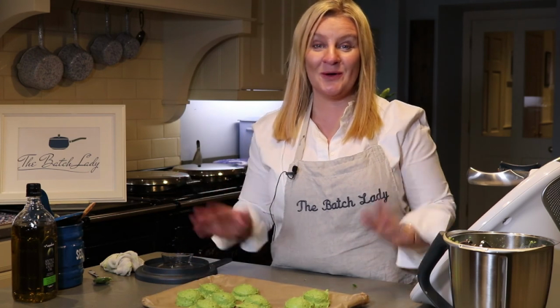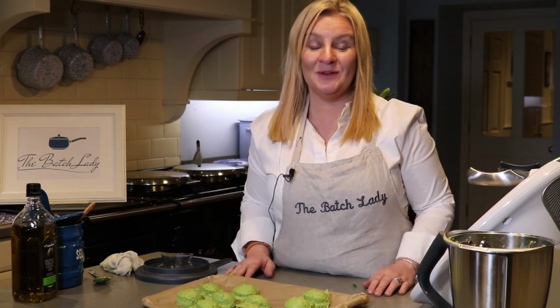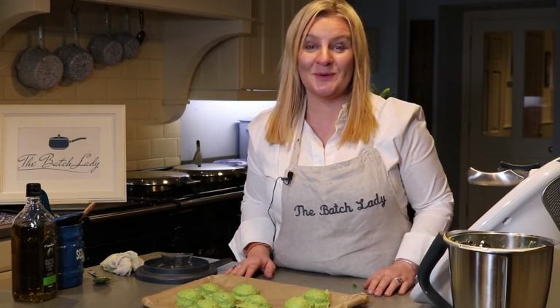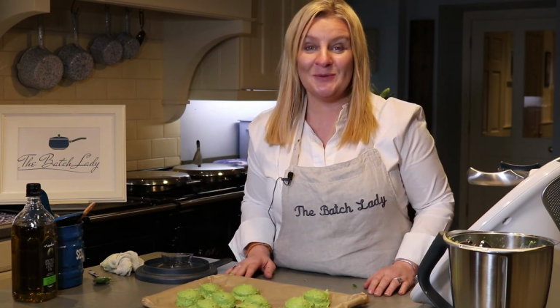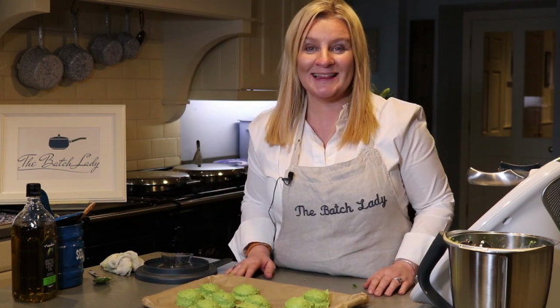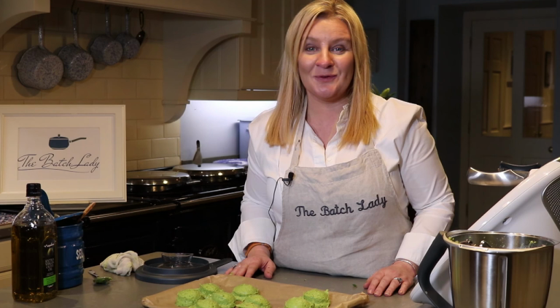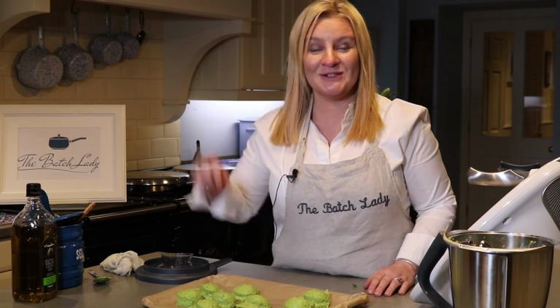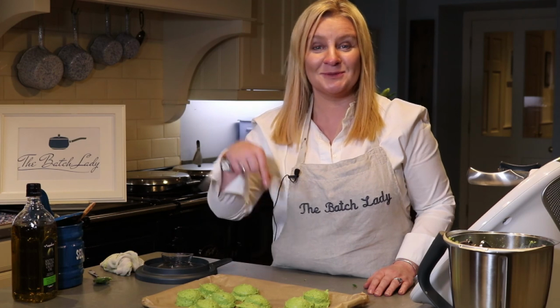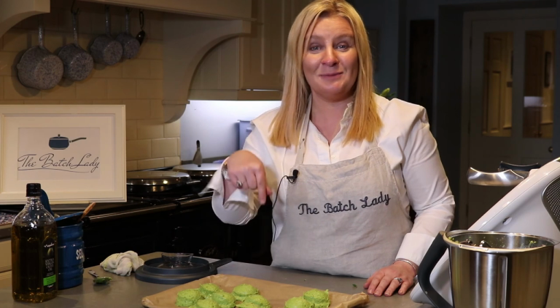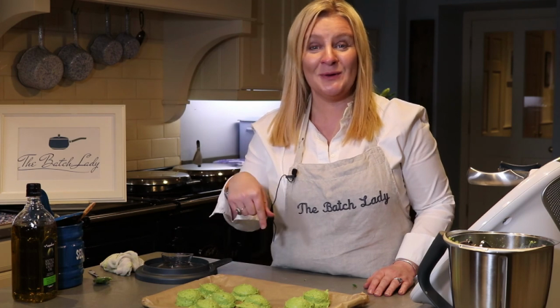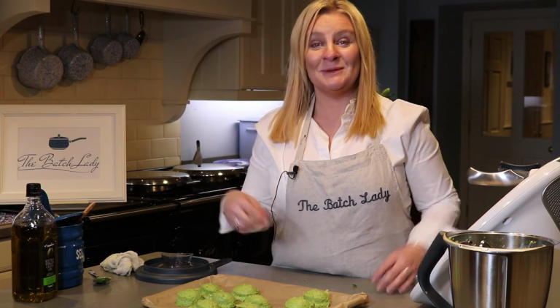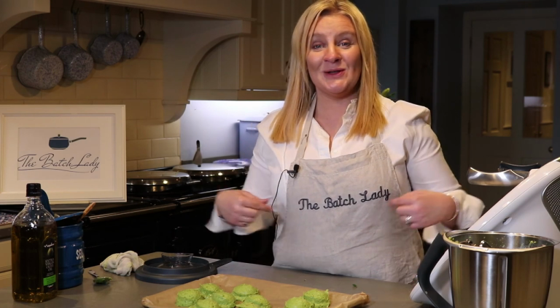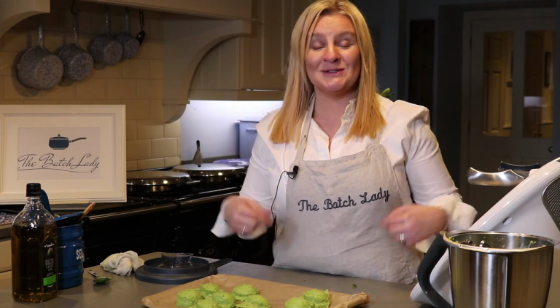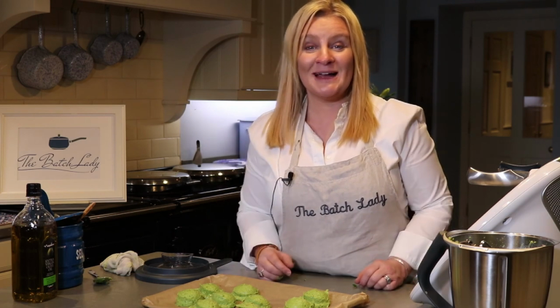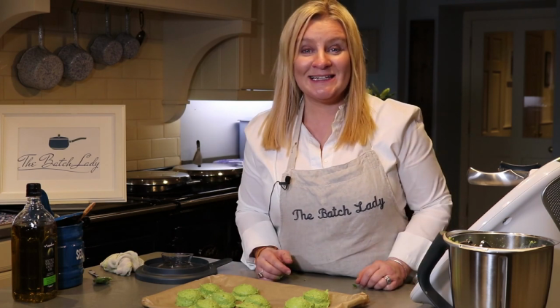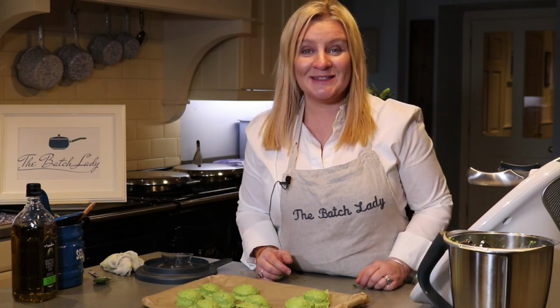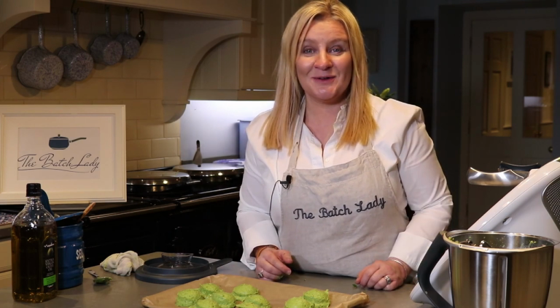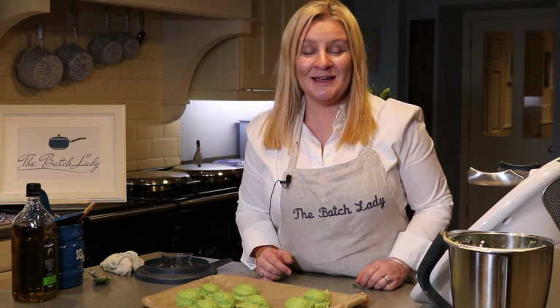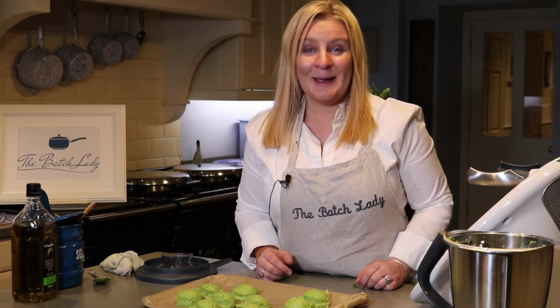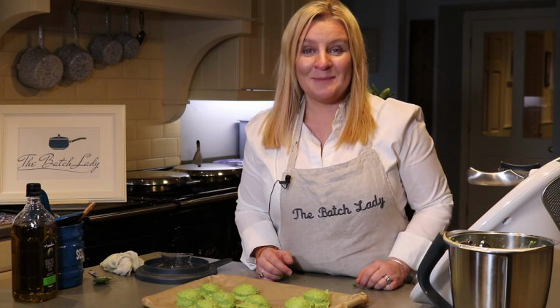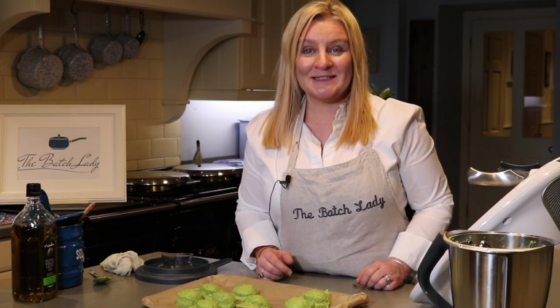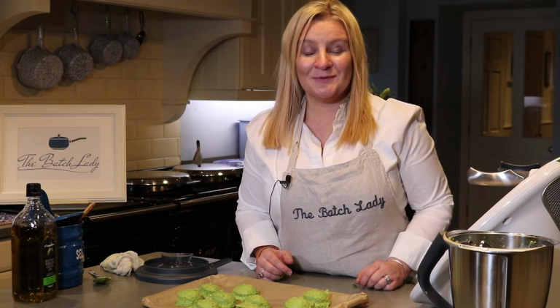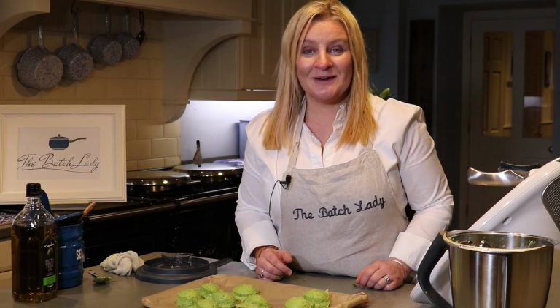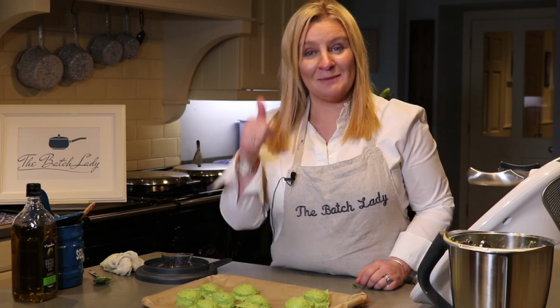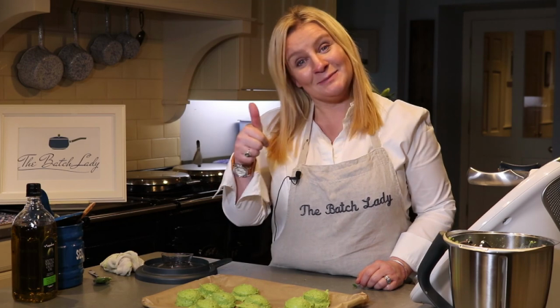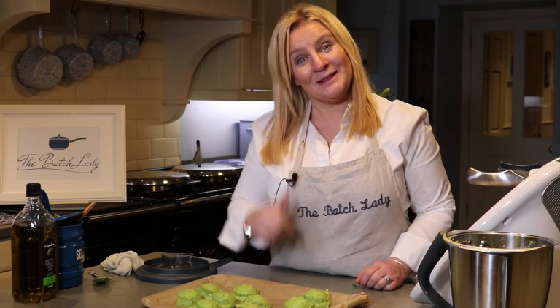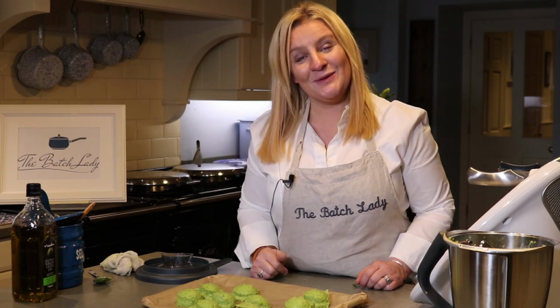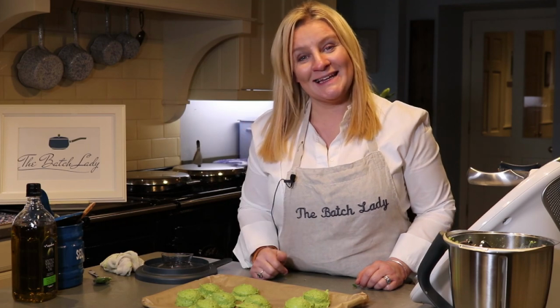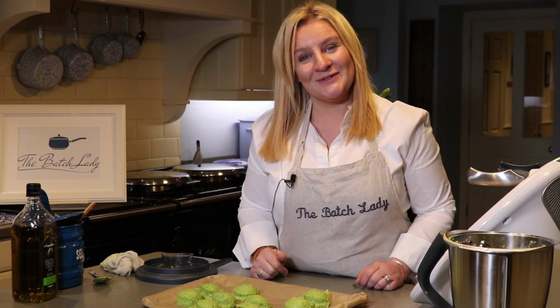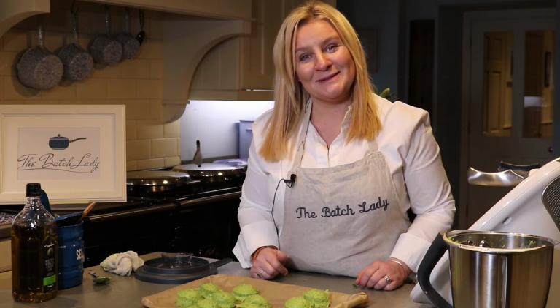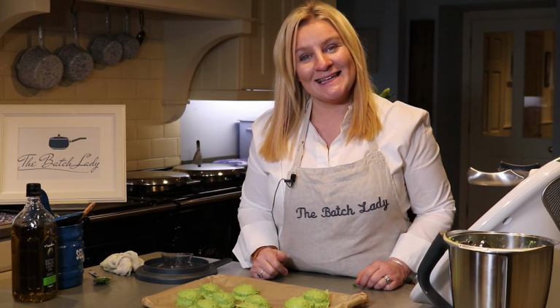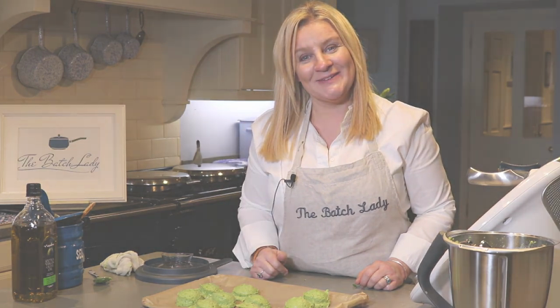Give it a go and let me know how you get on with your guacamole. Thank you for watching — subscribe below, log on to The Batch Lady website to see all my recipes, and give me a thumbs up and let me know if you like these recipes. Thank you!